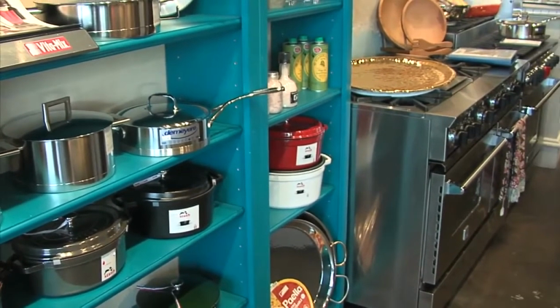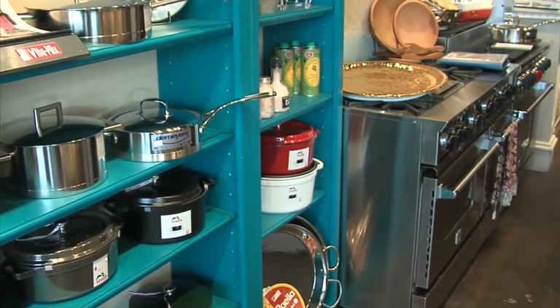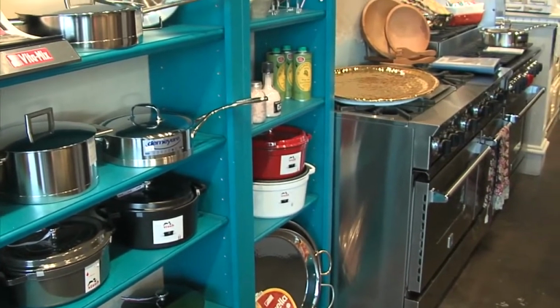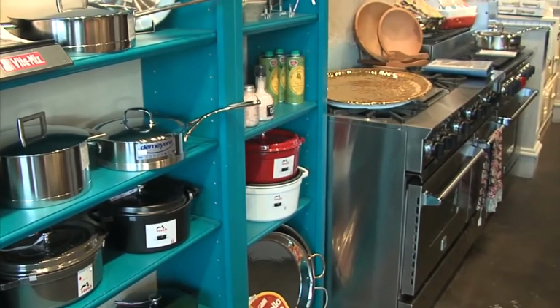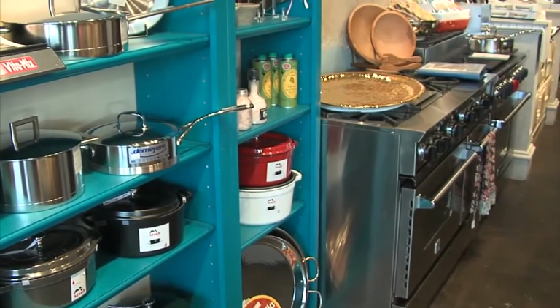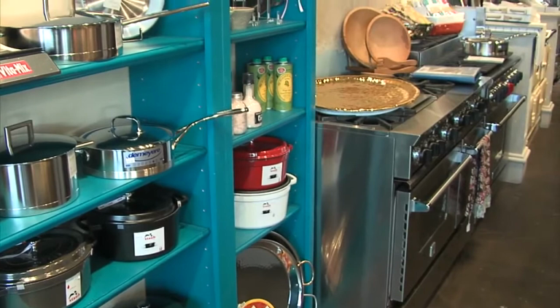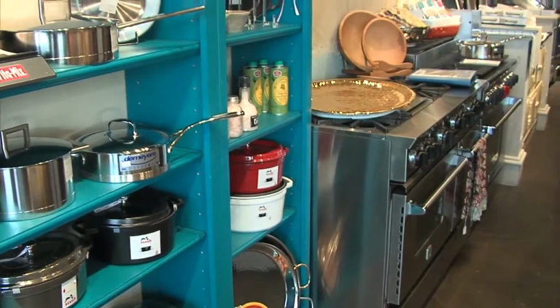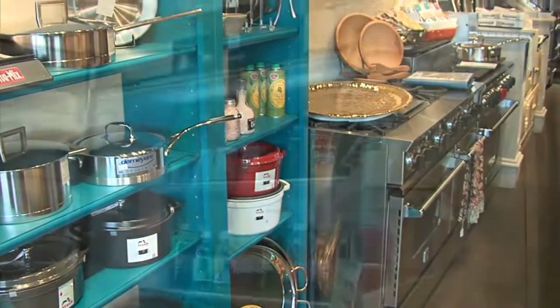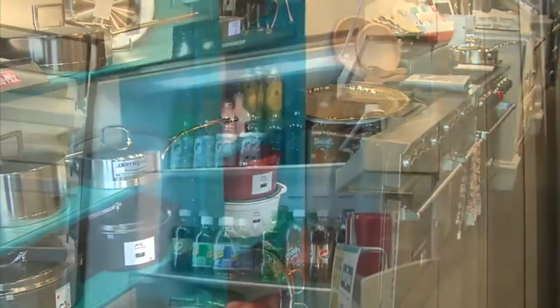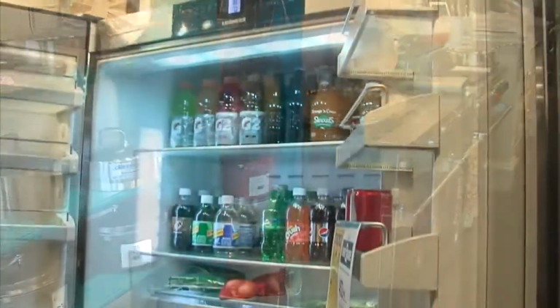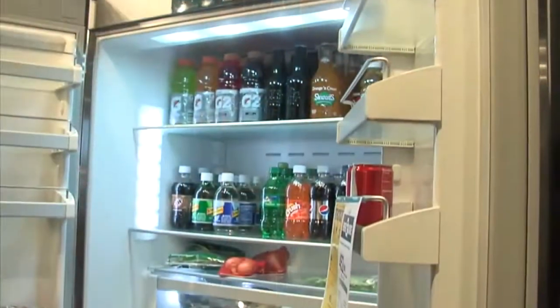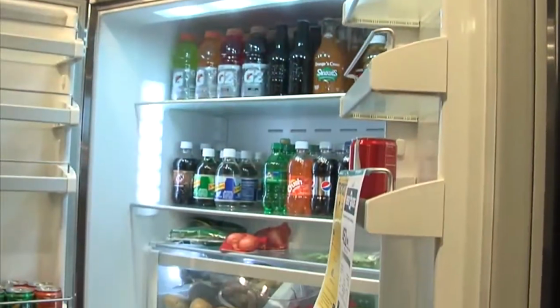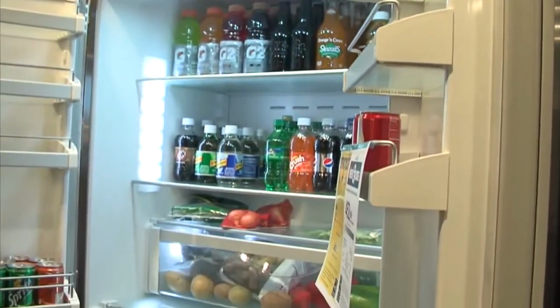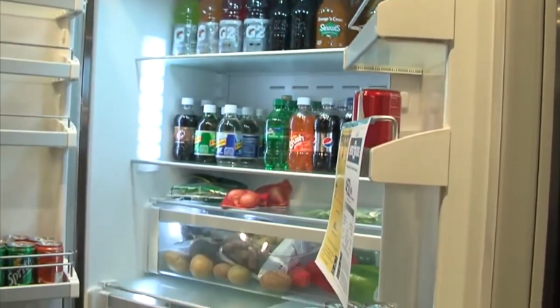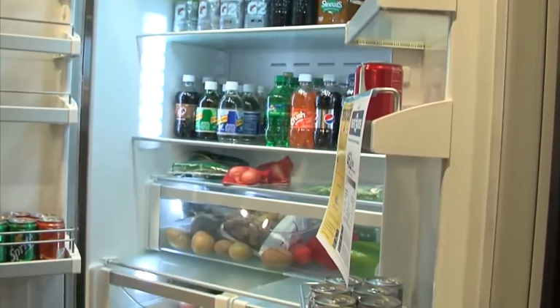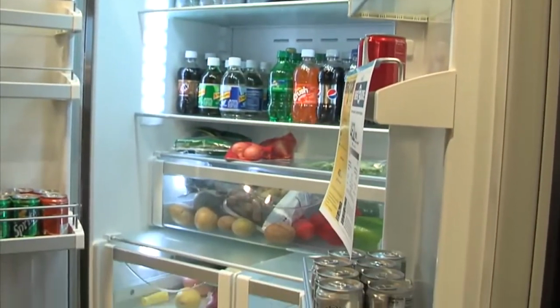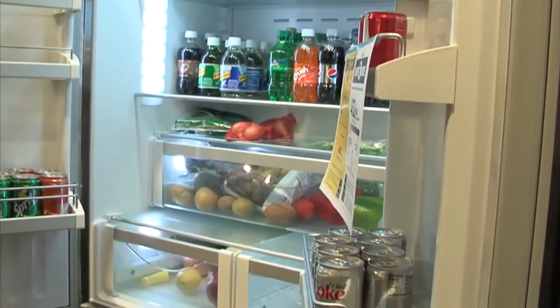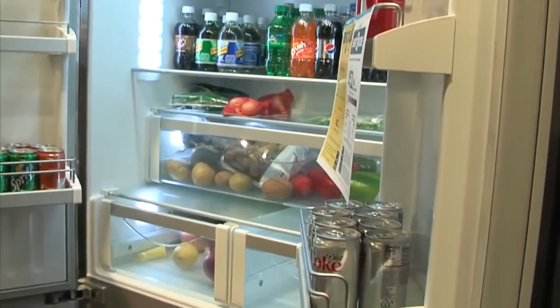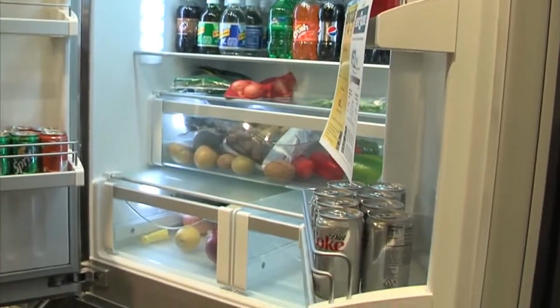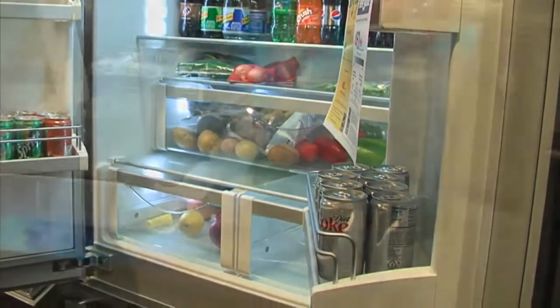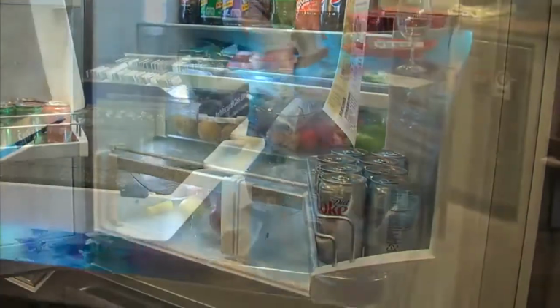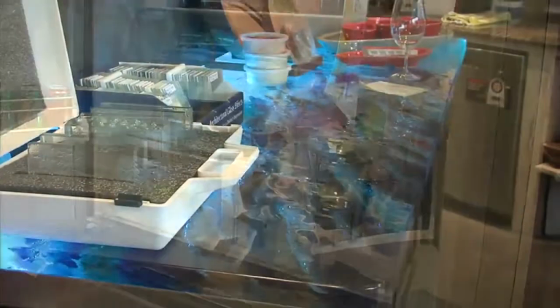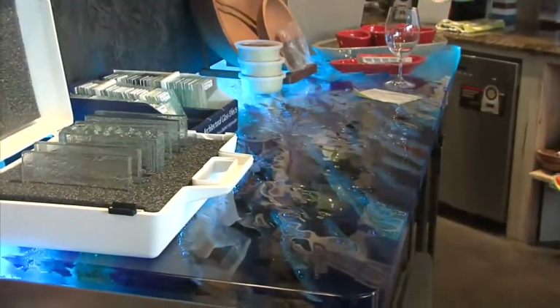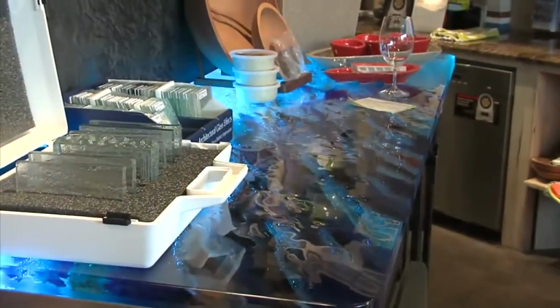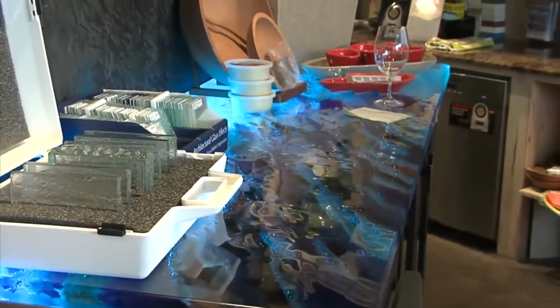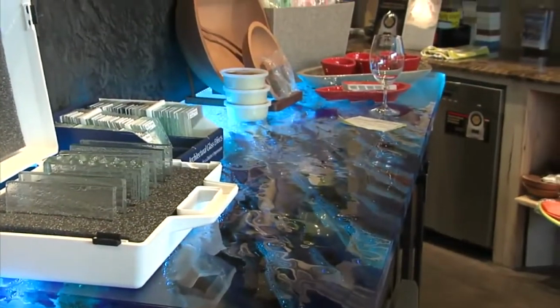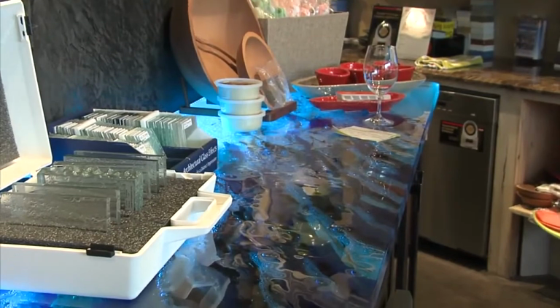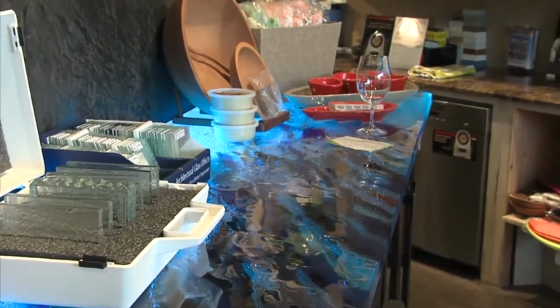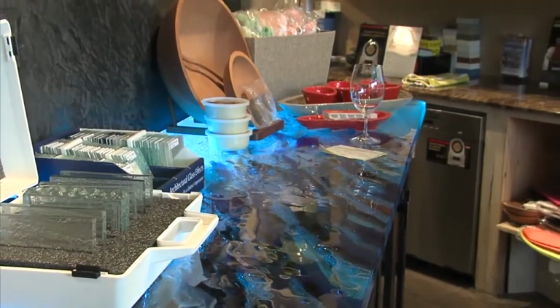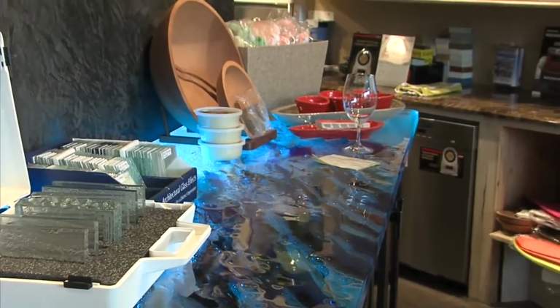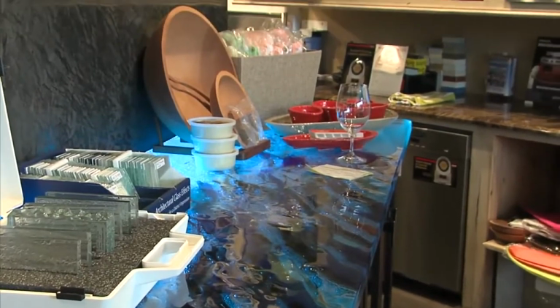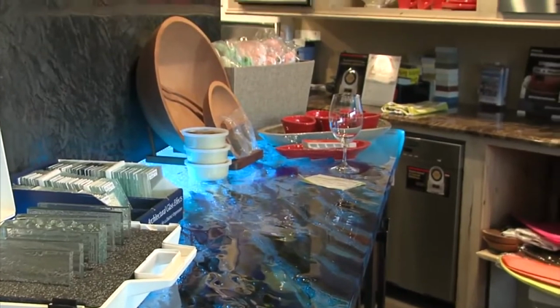We're here at Culinary Kitchen in Oklahoma City with owner Claude Rappaport. If you're looking to raise the bar in your kitchen experience, Claude and his daughter Lori can help you make that happen.